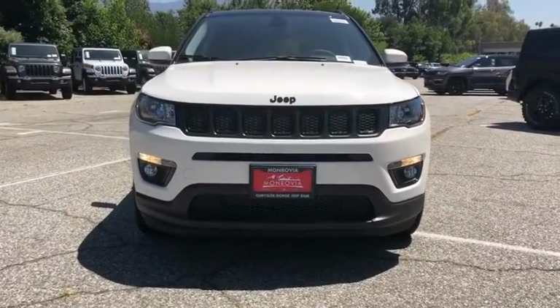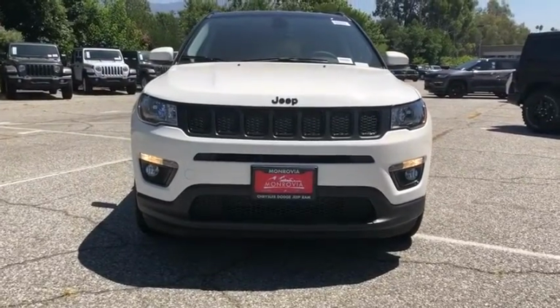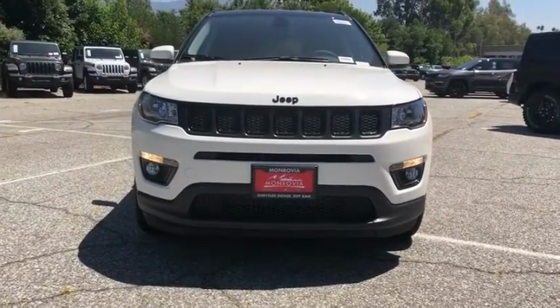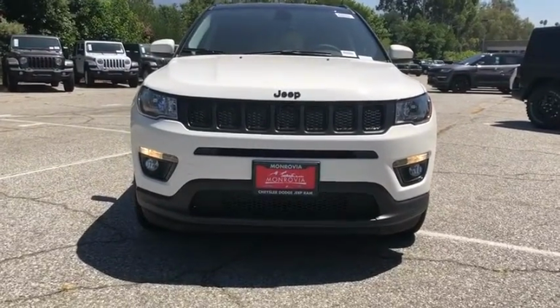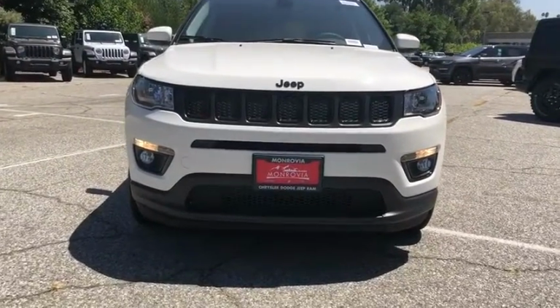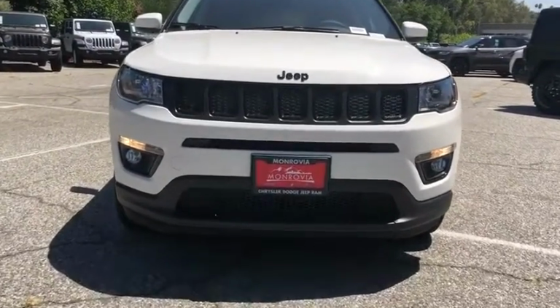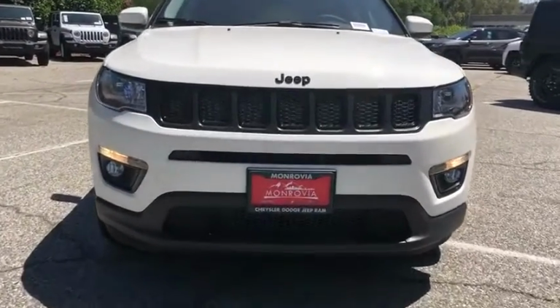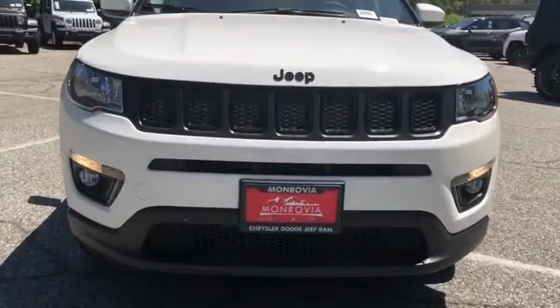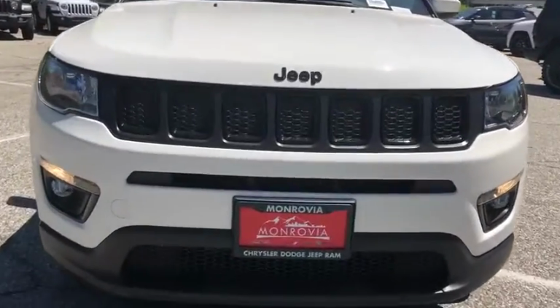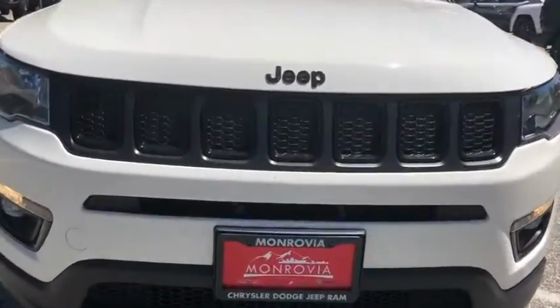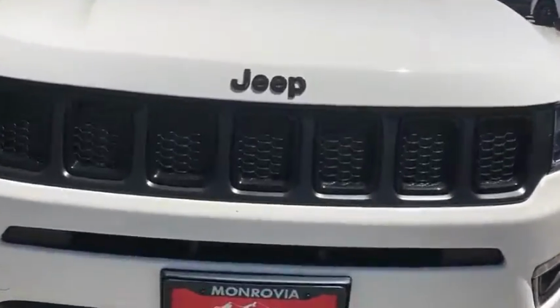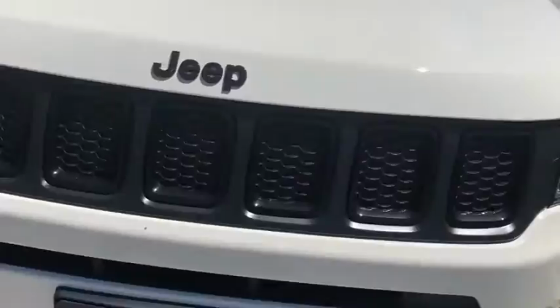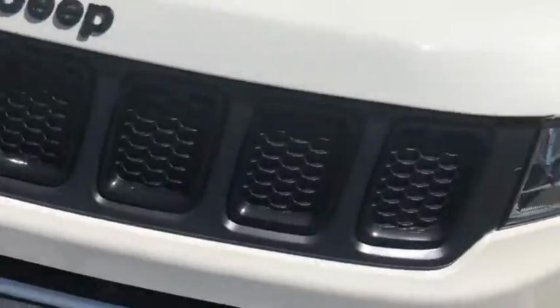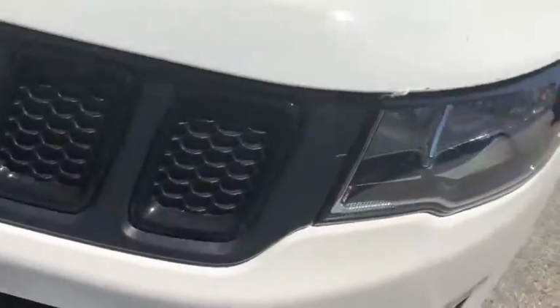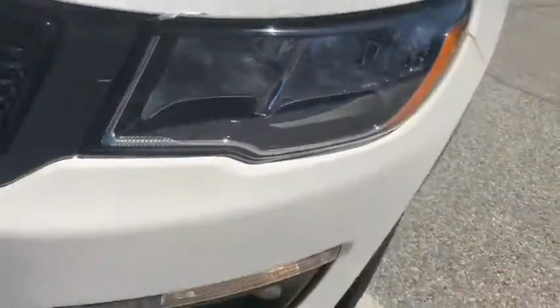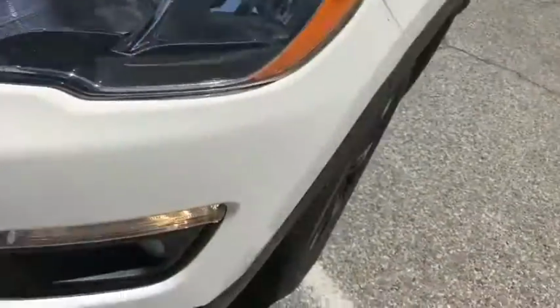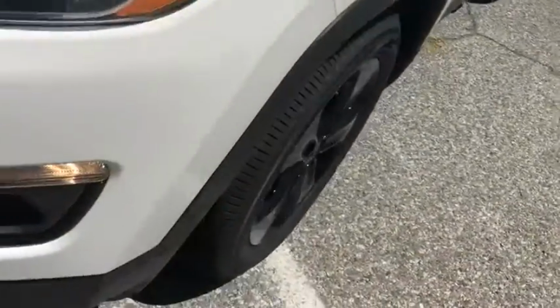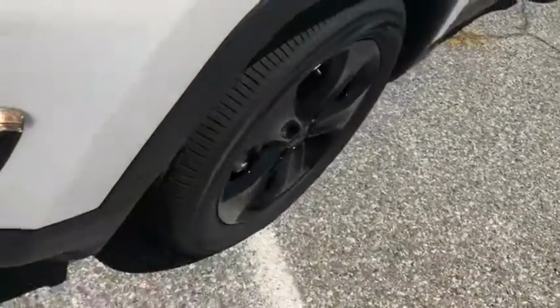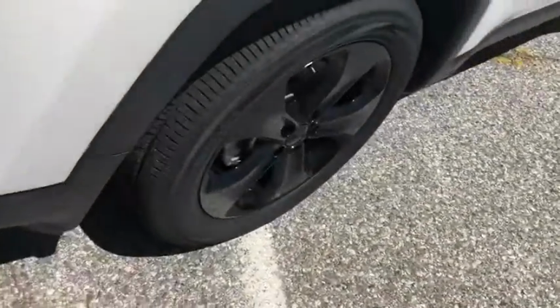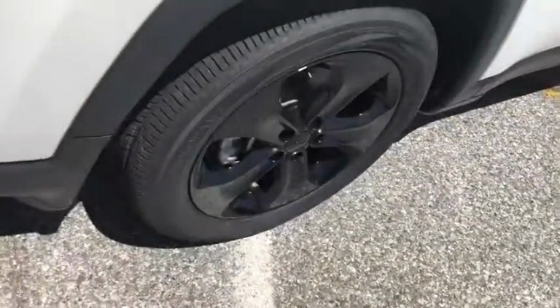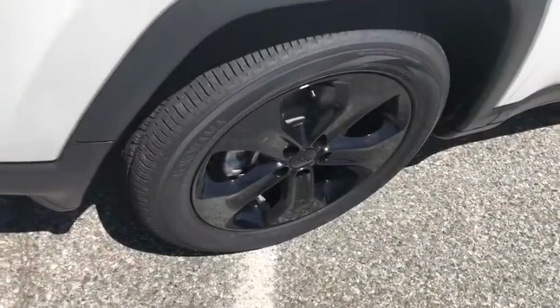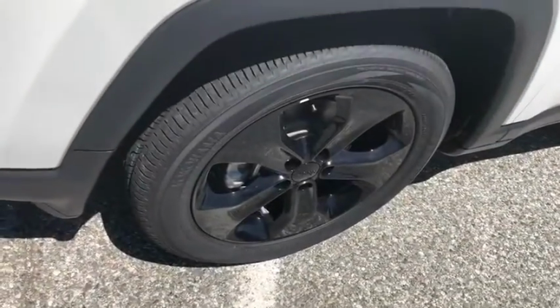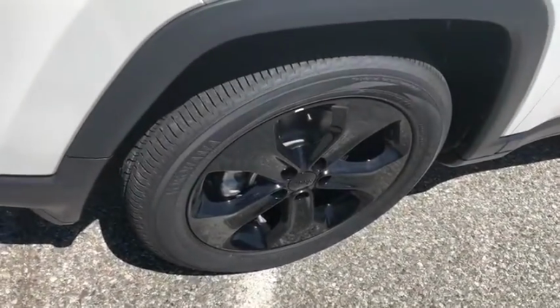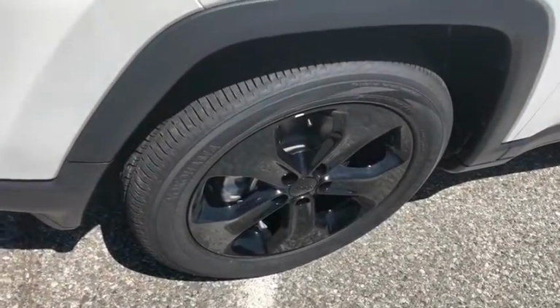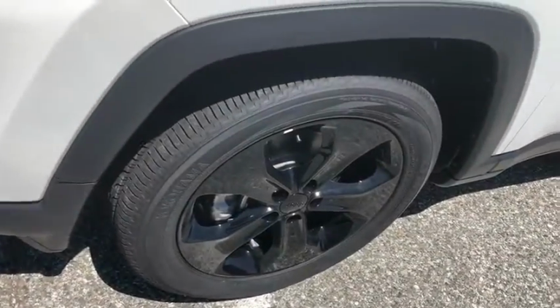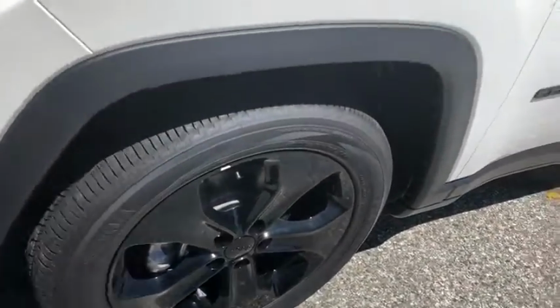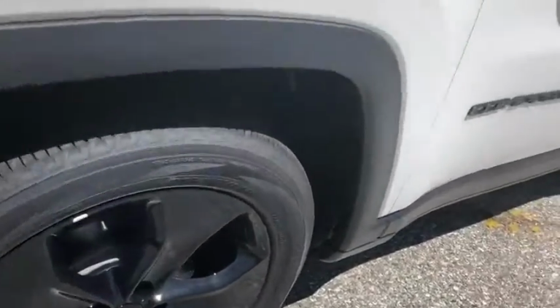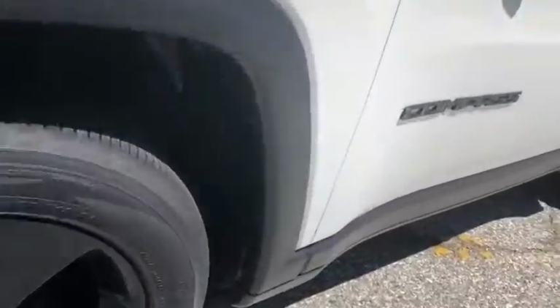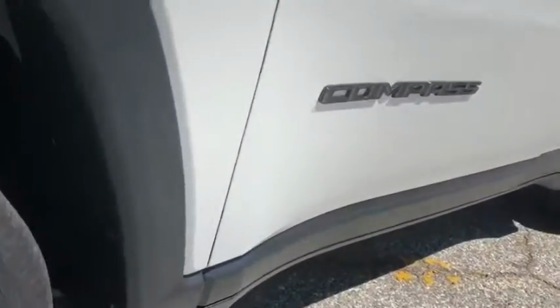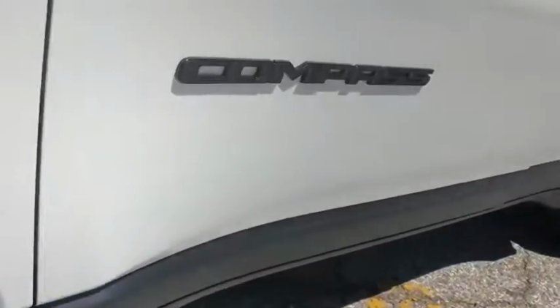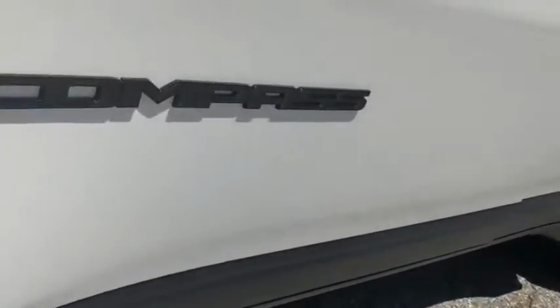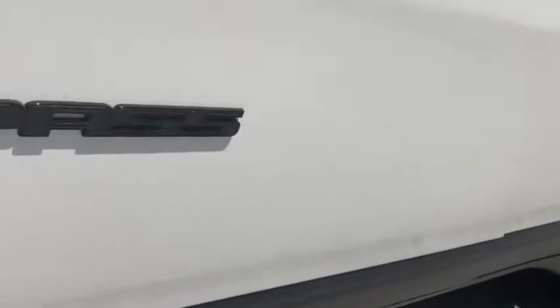Keyless start, cruise control, floor mats, aluminum wheels, AM-FM stereo radio, front-wheel drive, rear defrost, climate control. Come see the car for yourself.